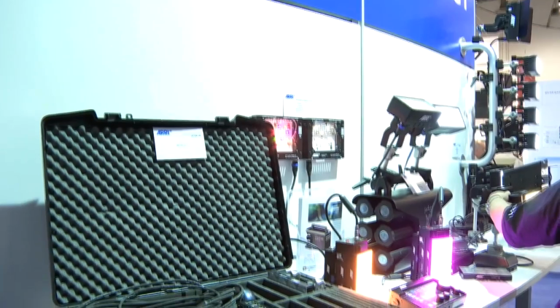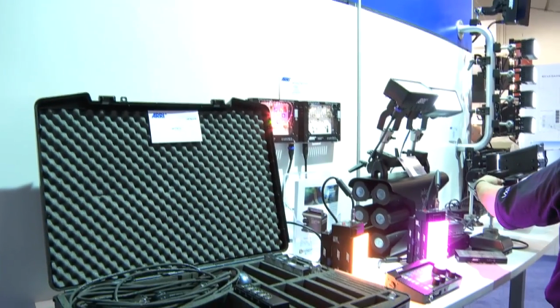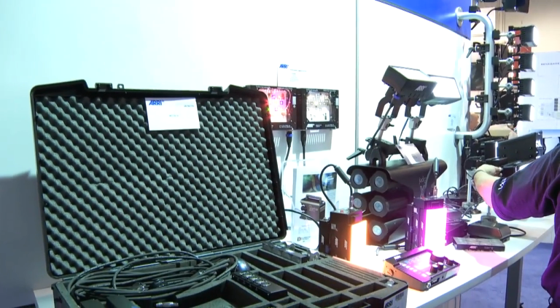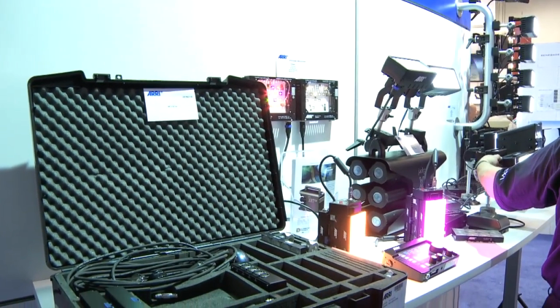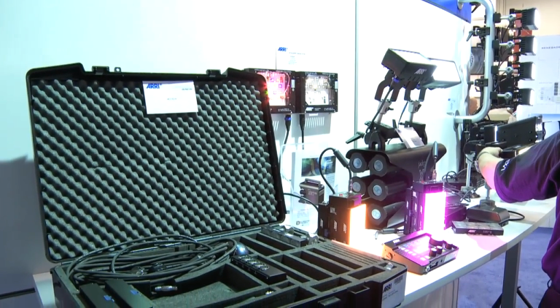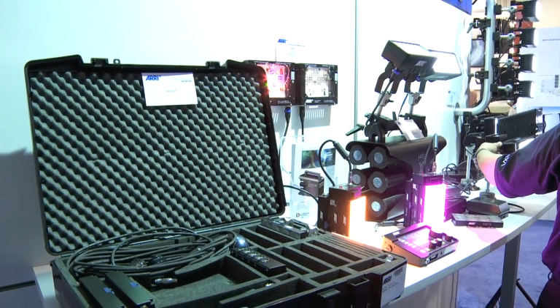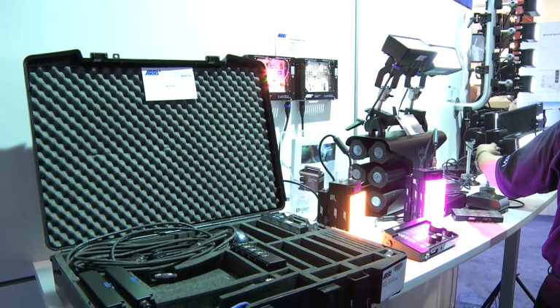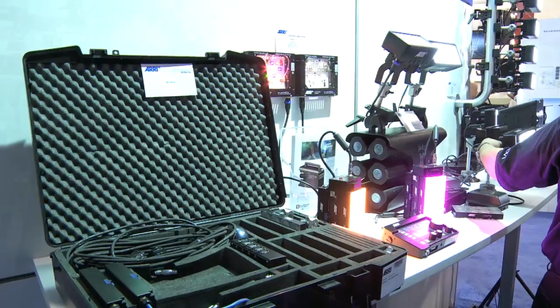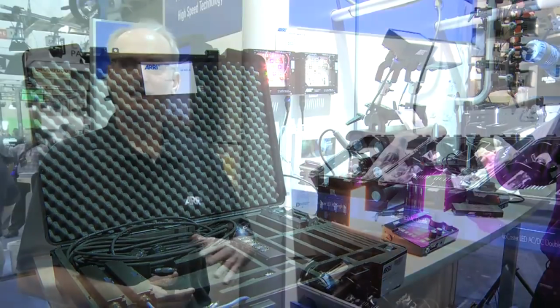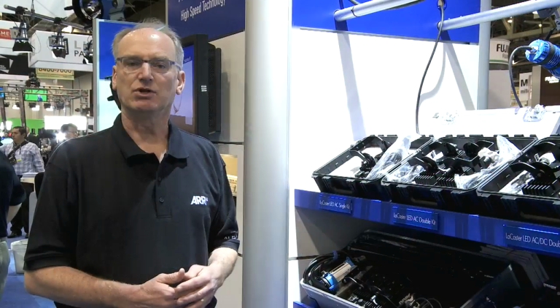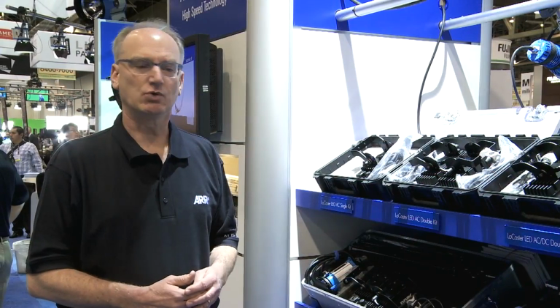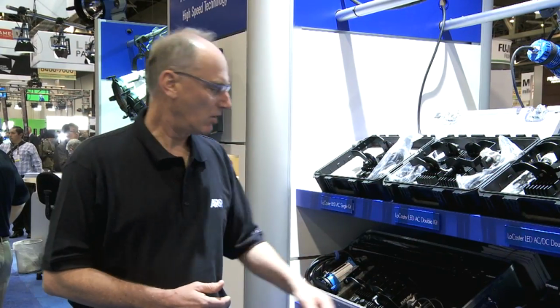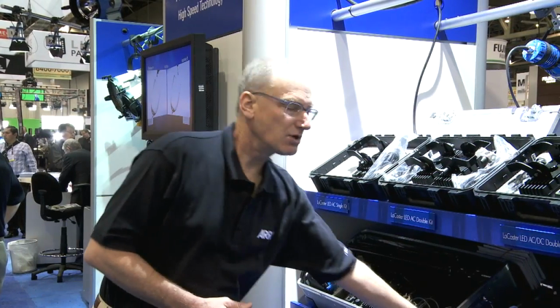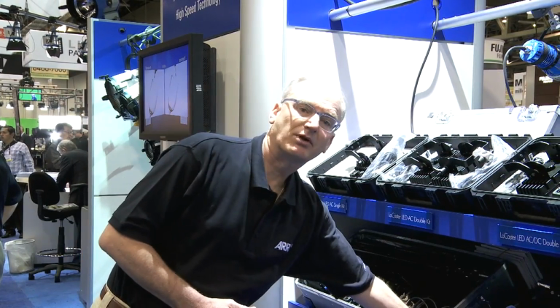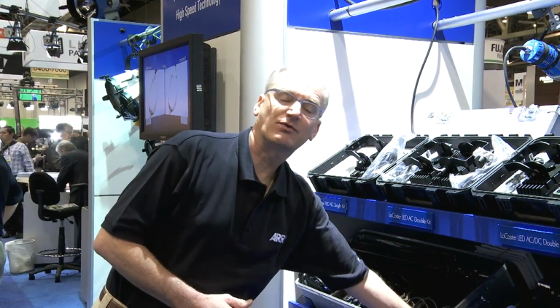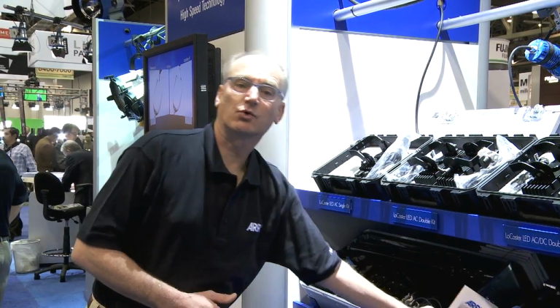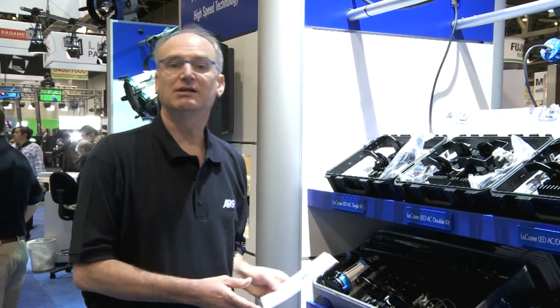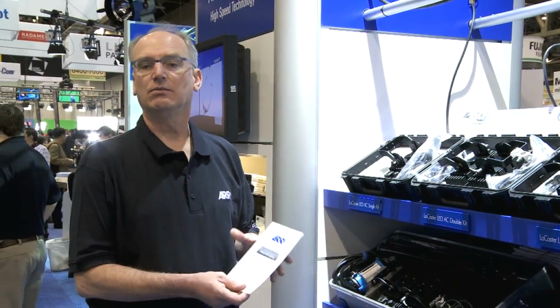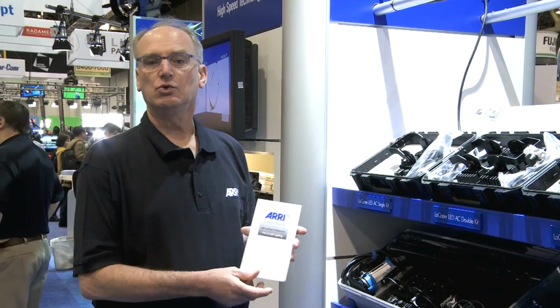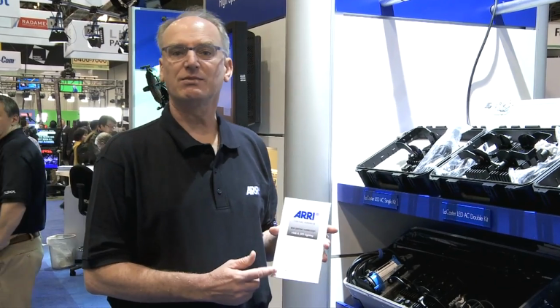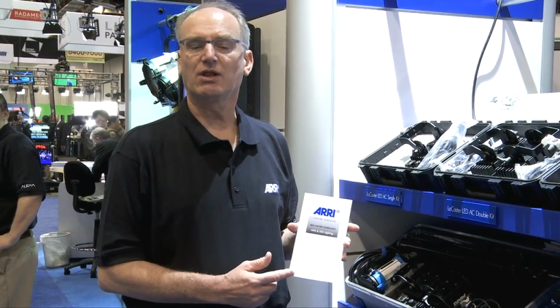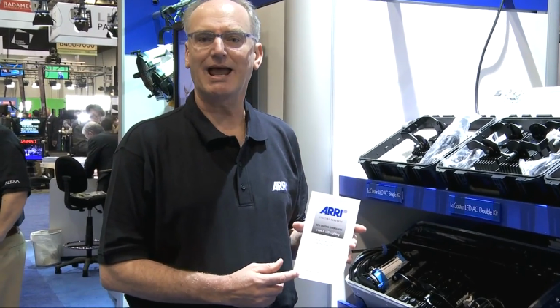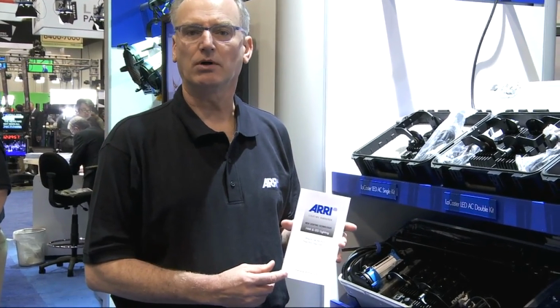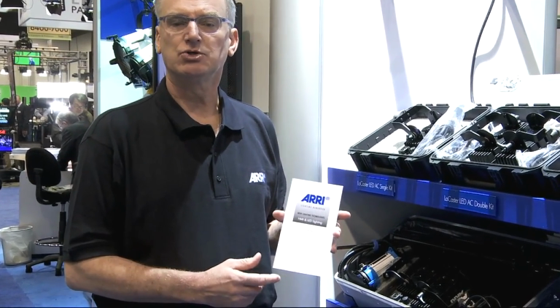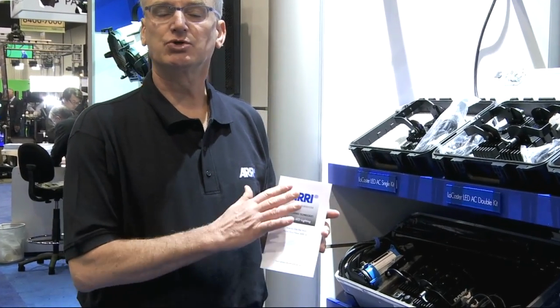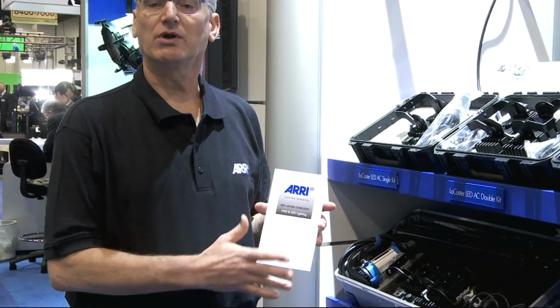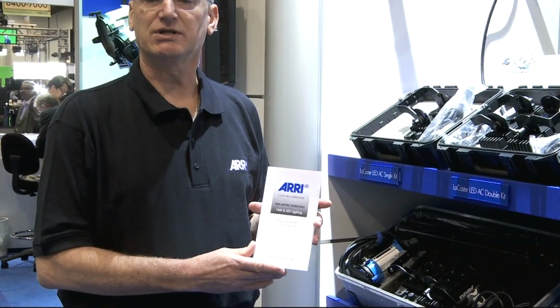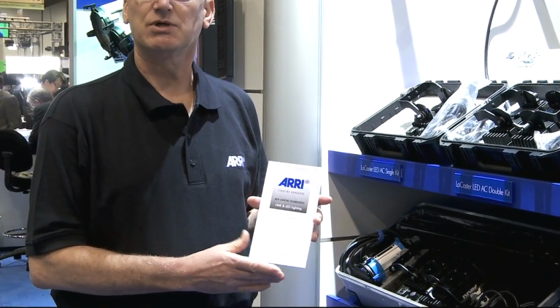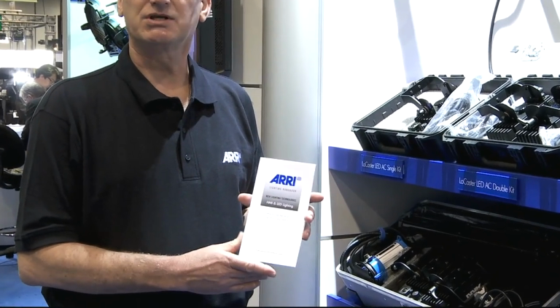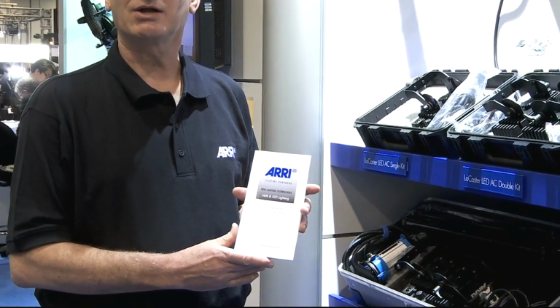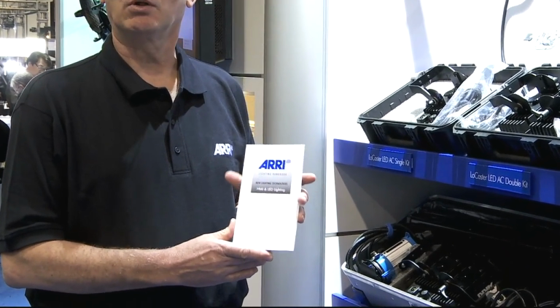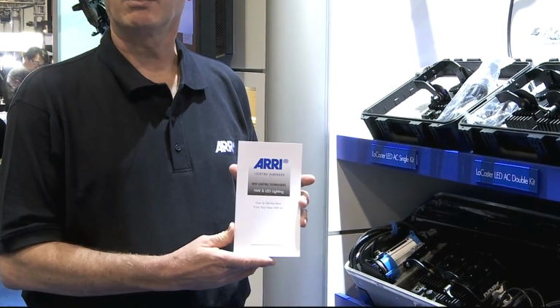To further explain the advantages of LED lighting in everyday shooting, we asked our friend Bill Hoshefnikov to create an addendum to his famous Aerie lighting handbook. To get one of these addendums, please contact your local Aerie office.